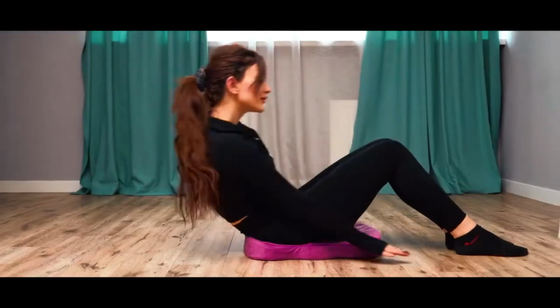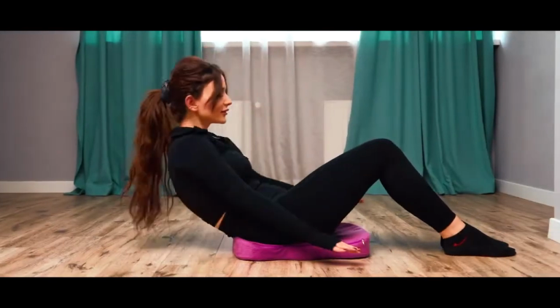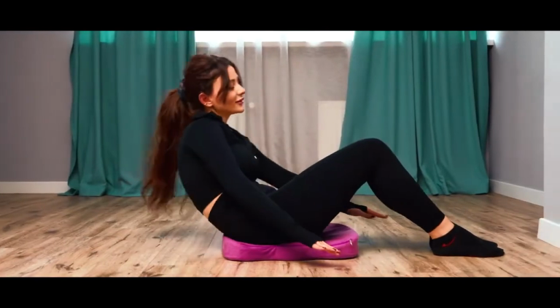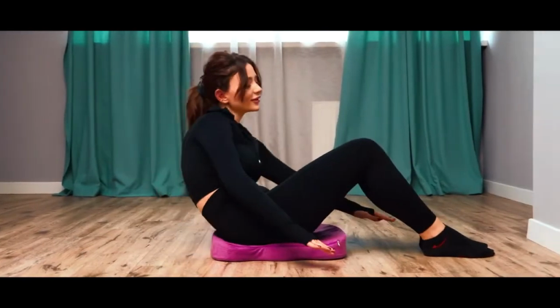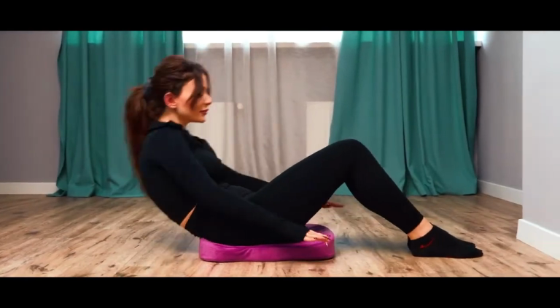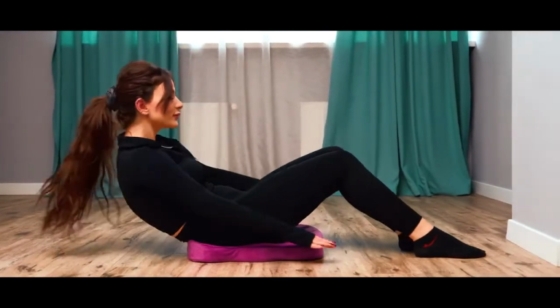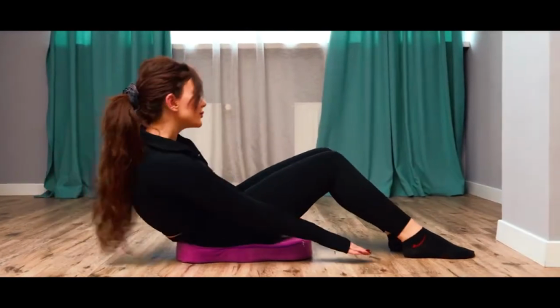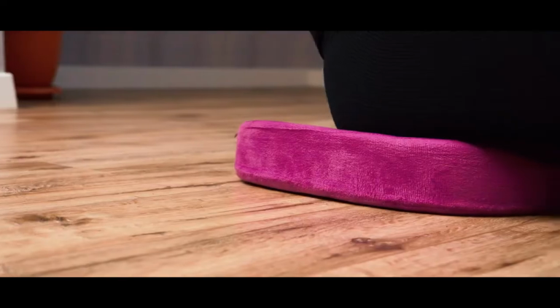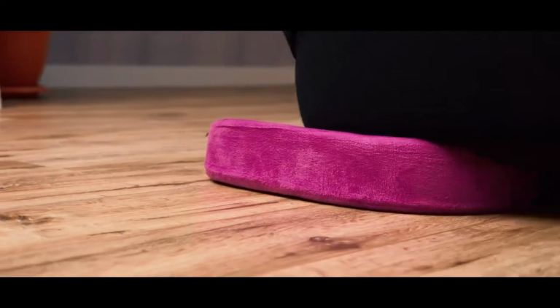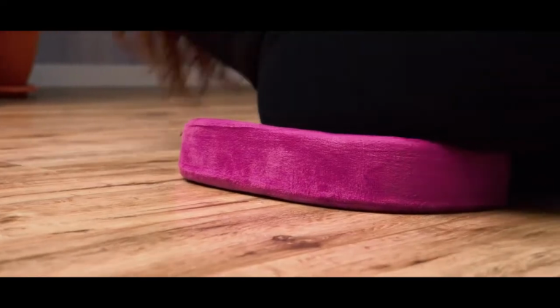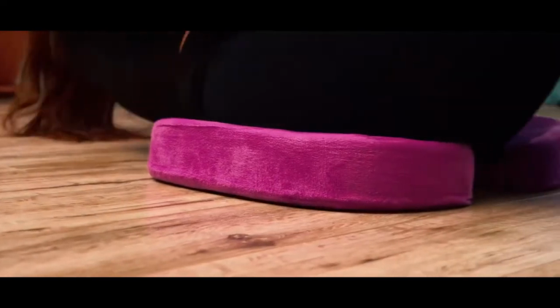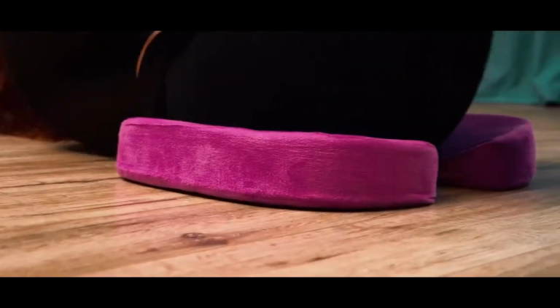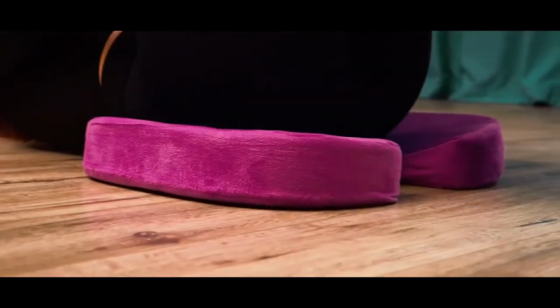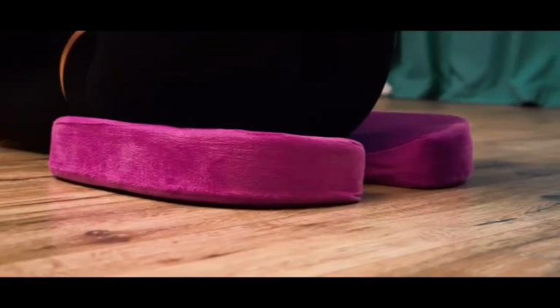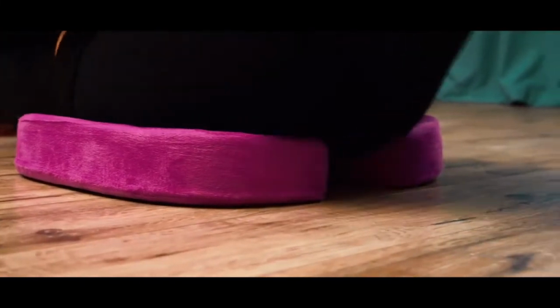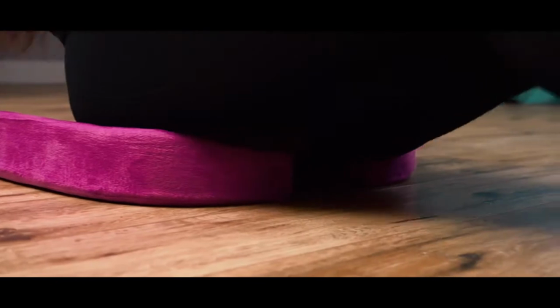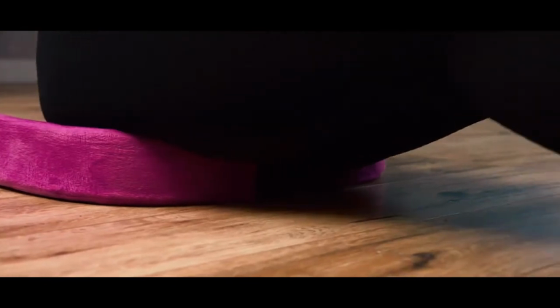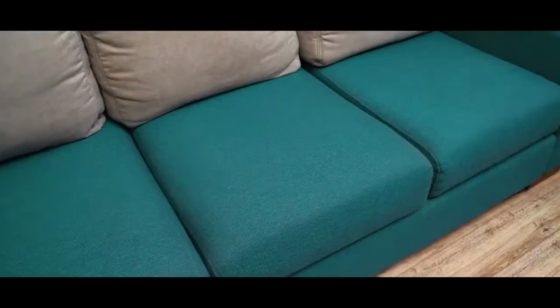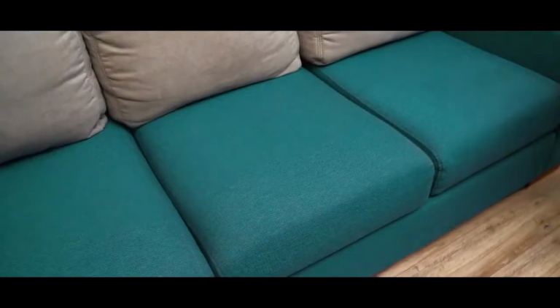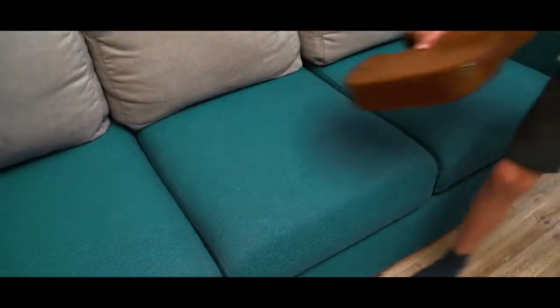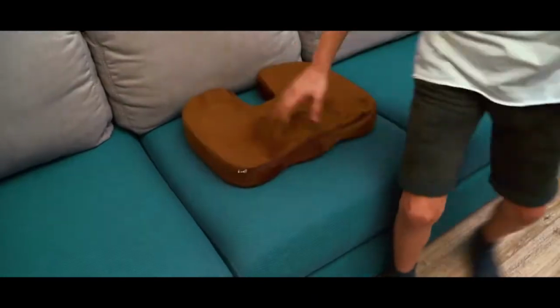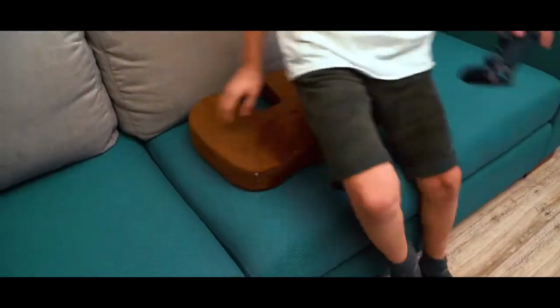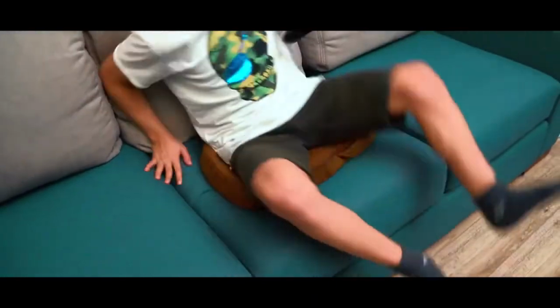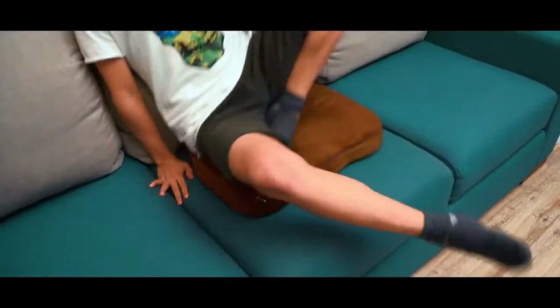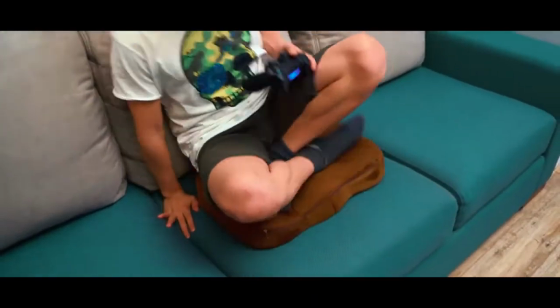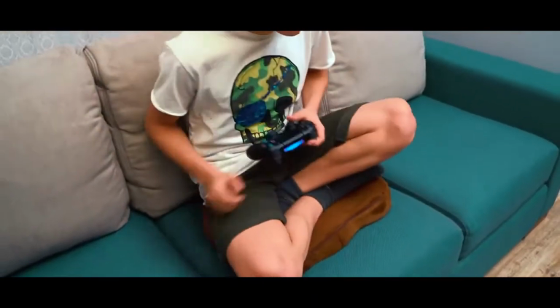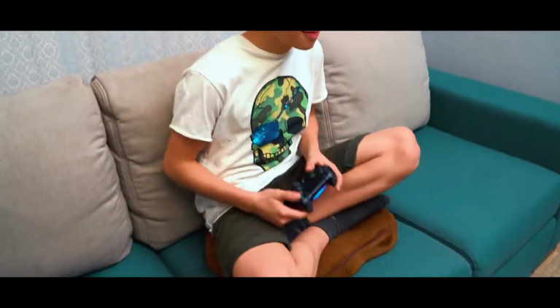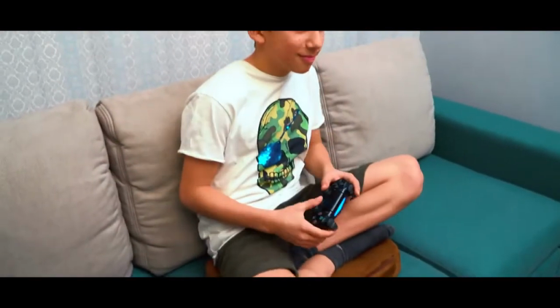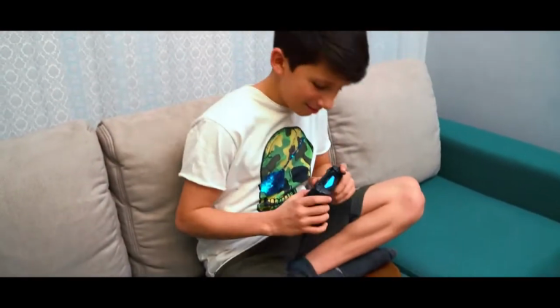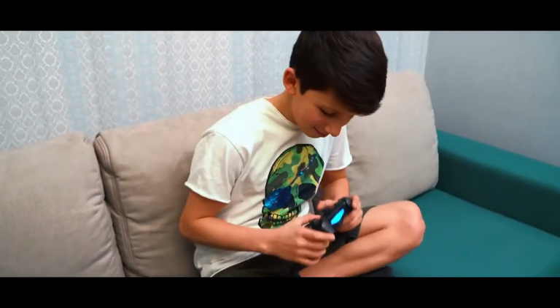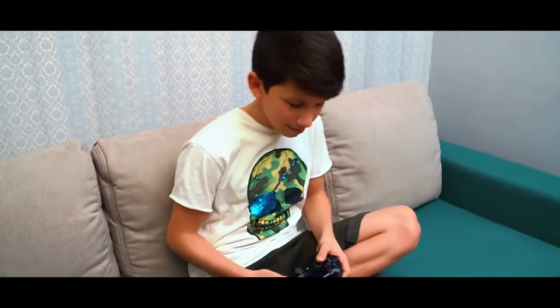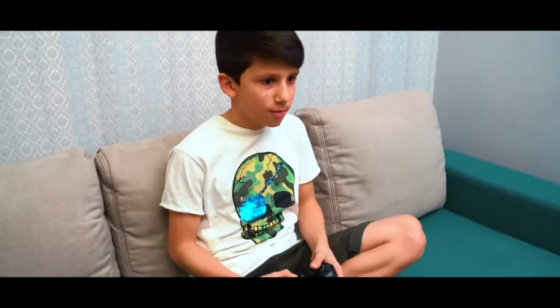Trust me, exercising with Wurik will definitely become your favorite thing. And most importantly, Wurik will take care of your kids and help avoid spine-related issues in the future.